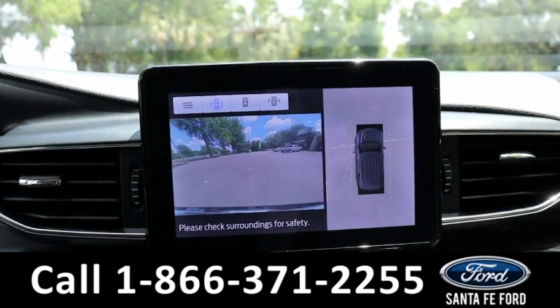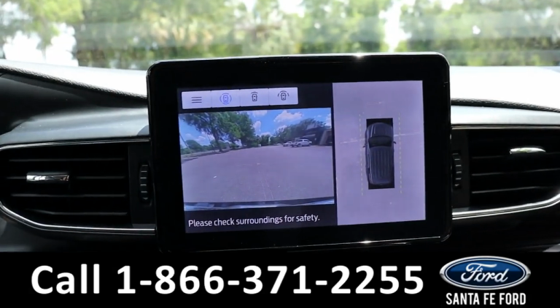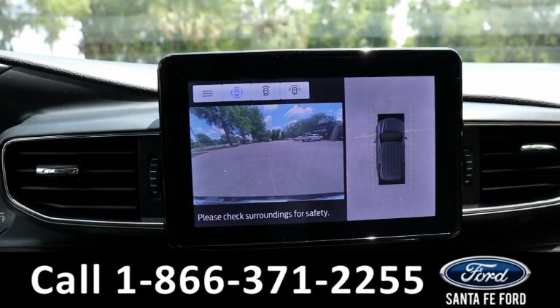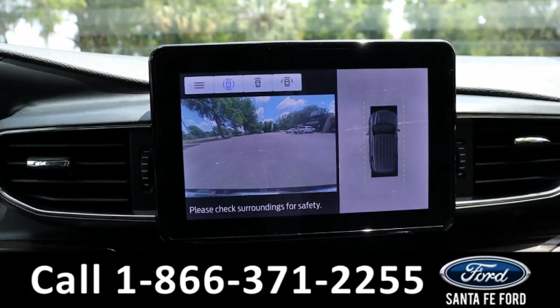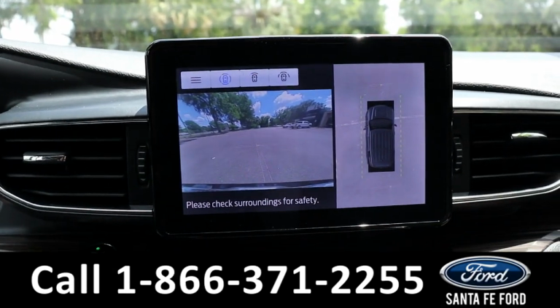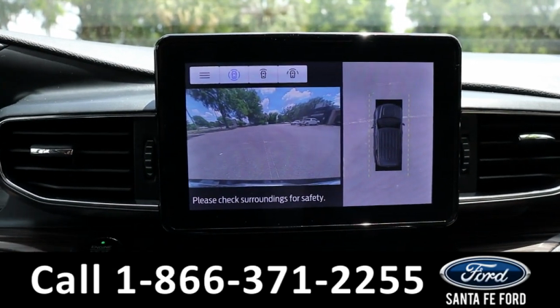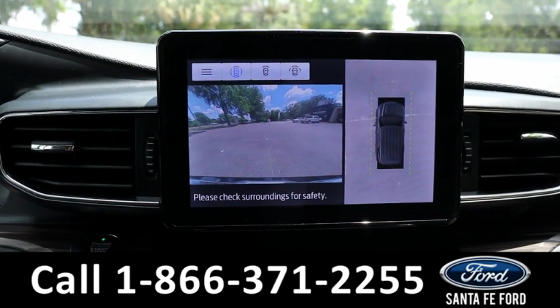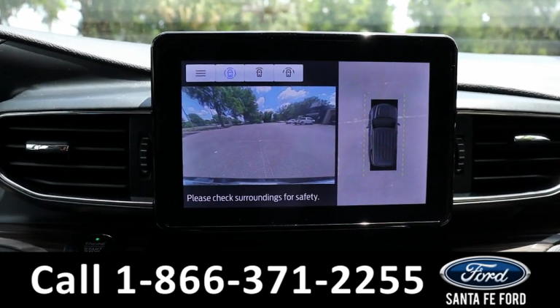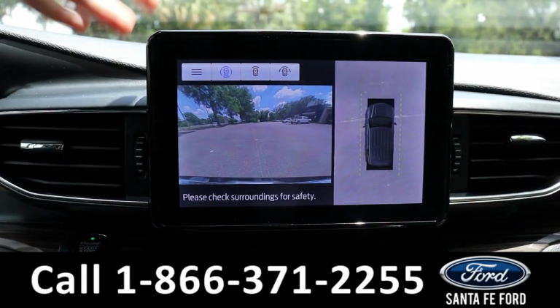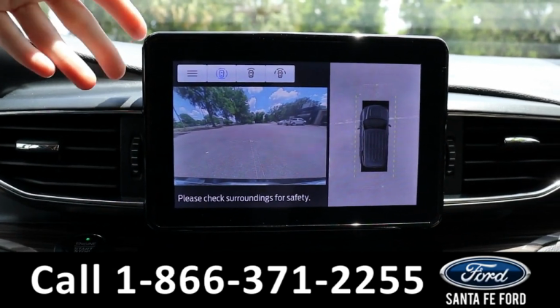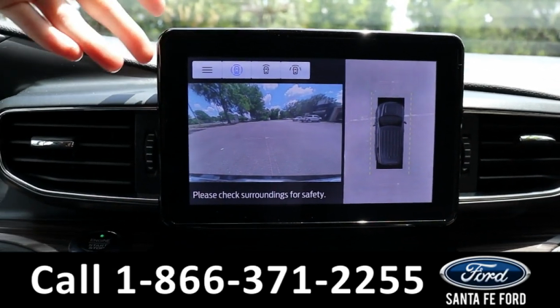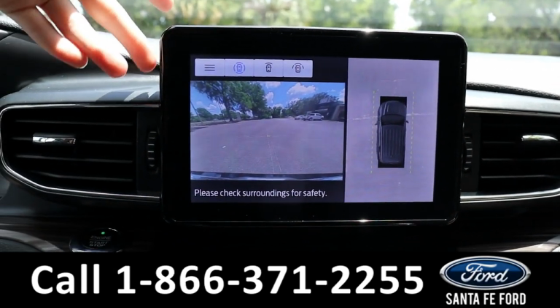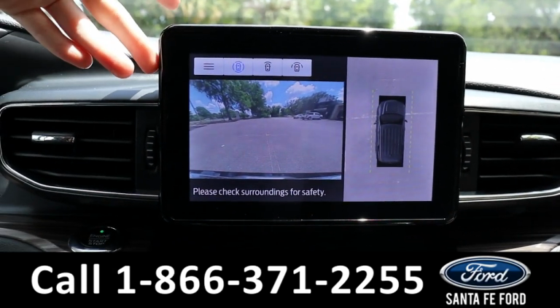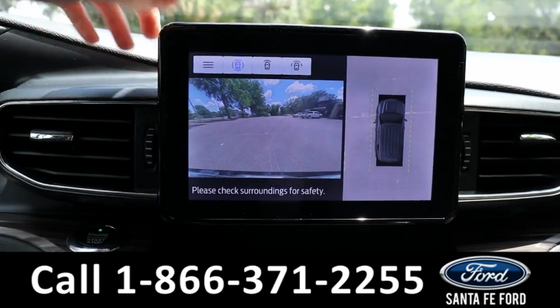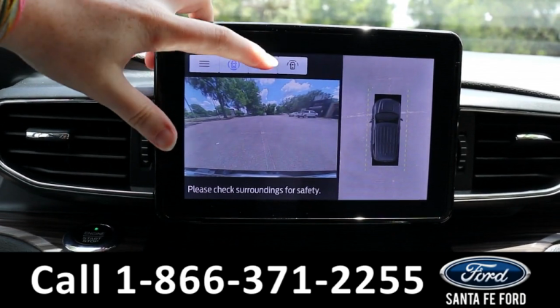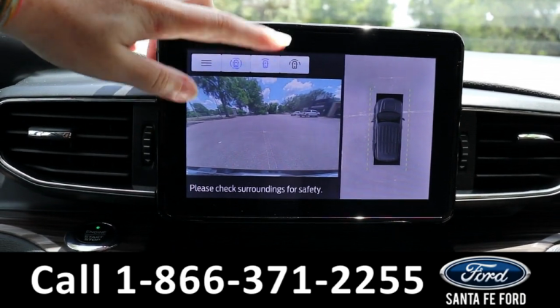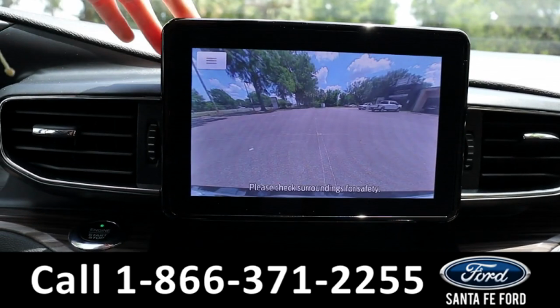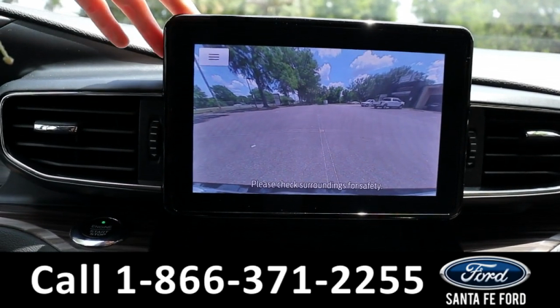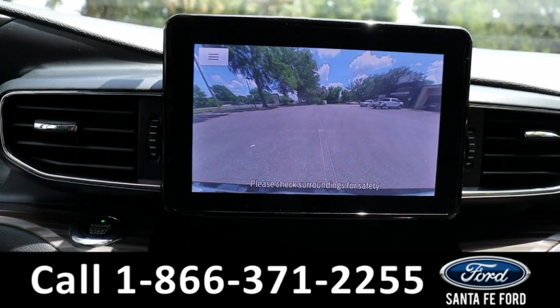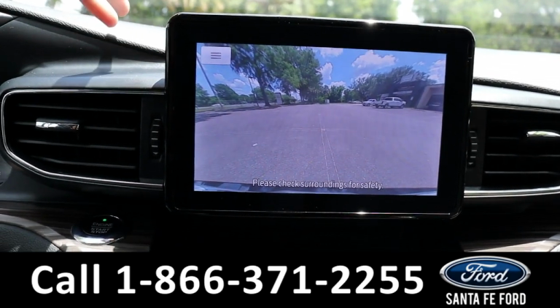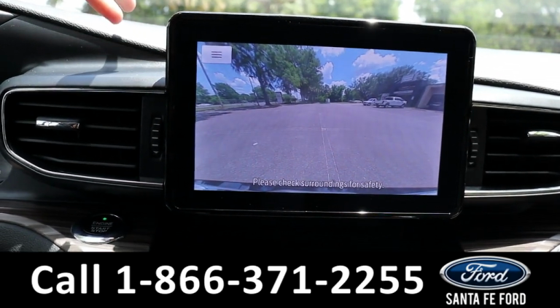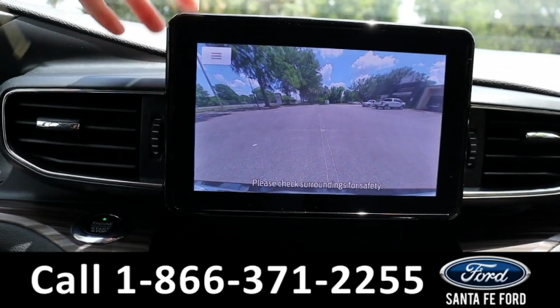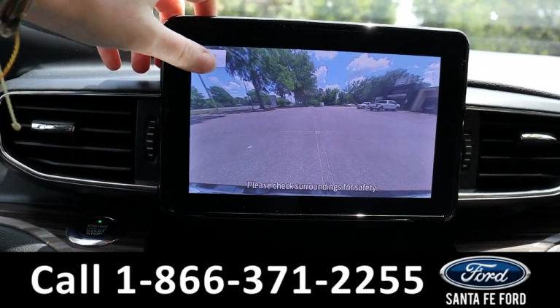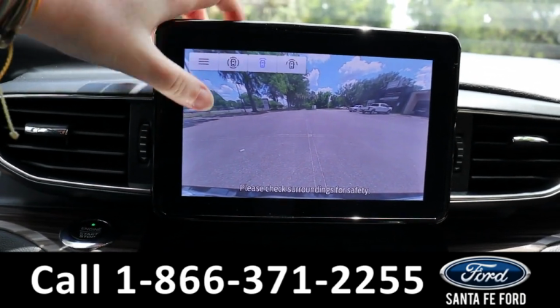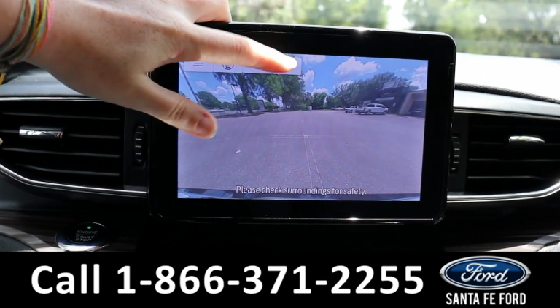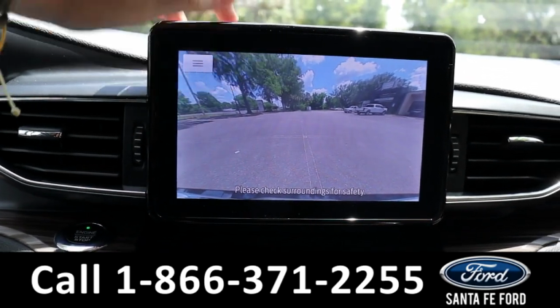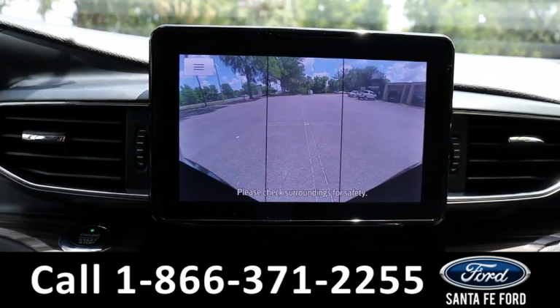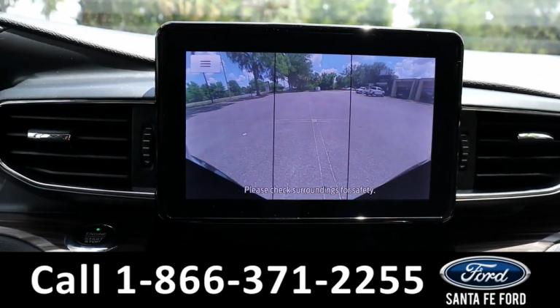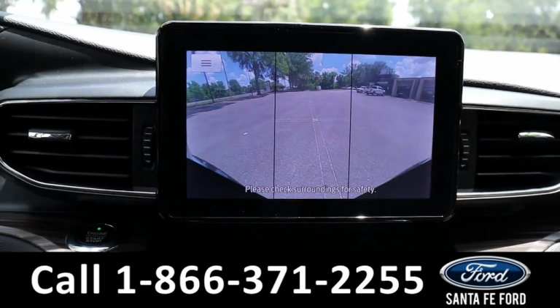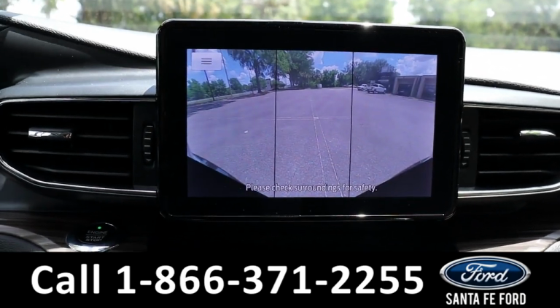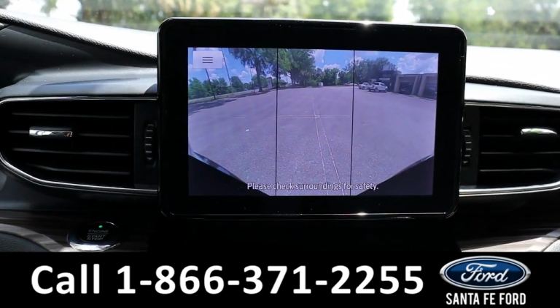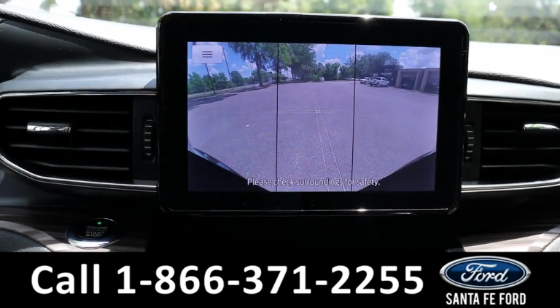Here's a closer look at the front camera — this is the standard view, then the closer view, and then a 180-degree view of the front.